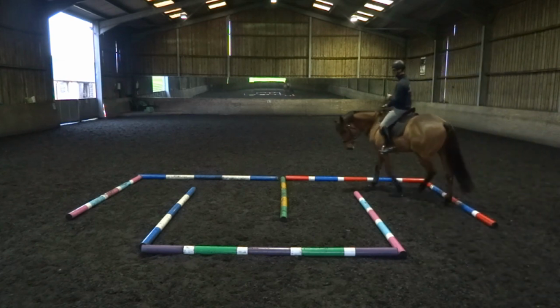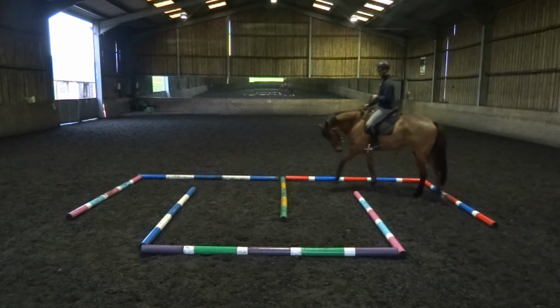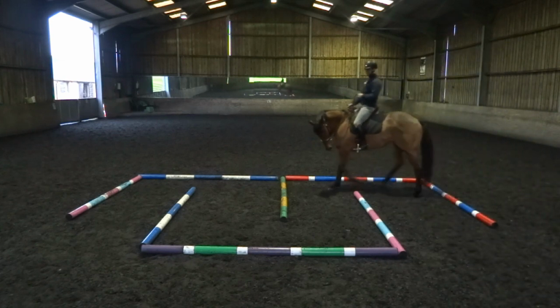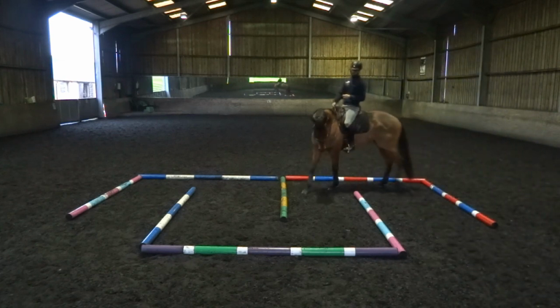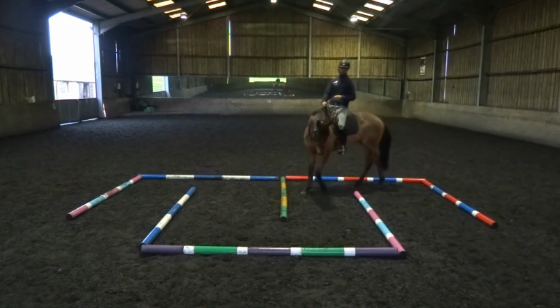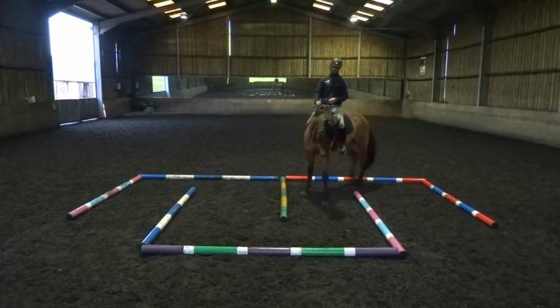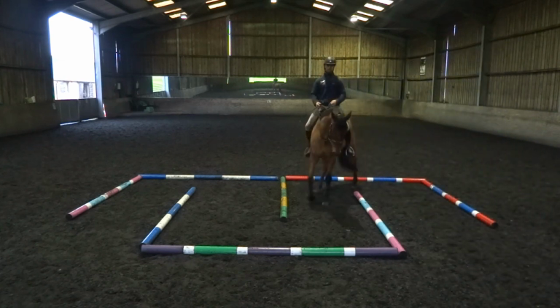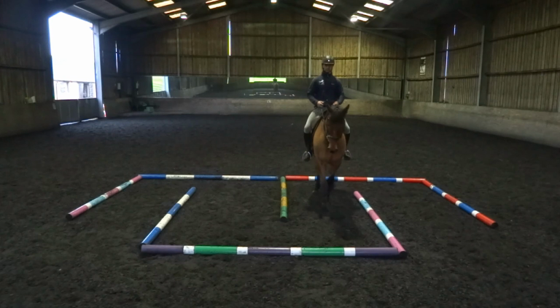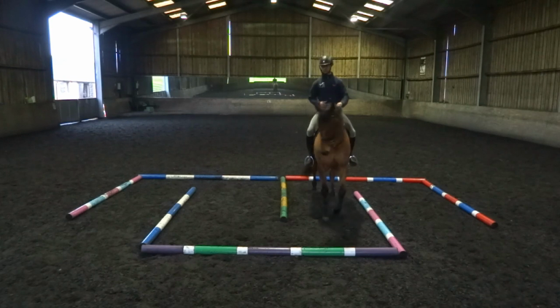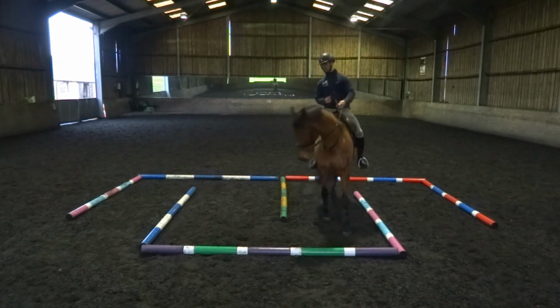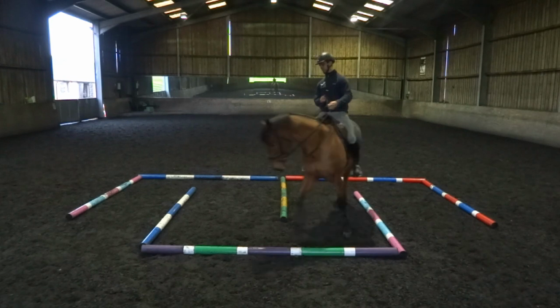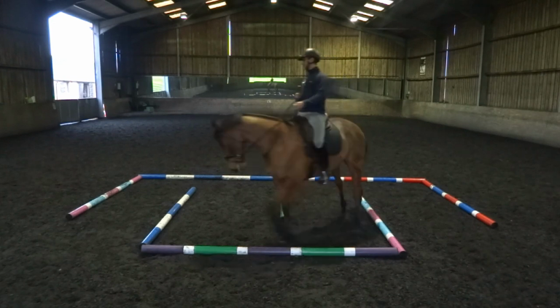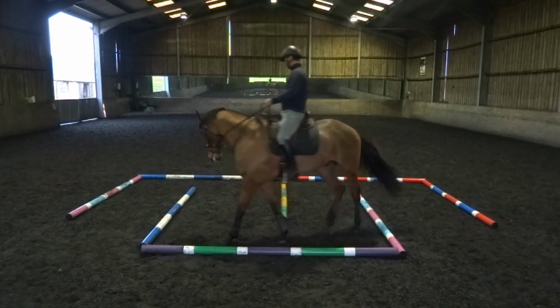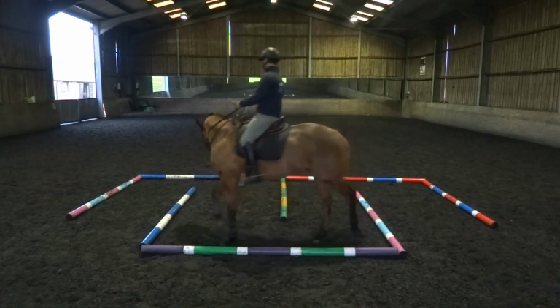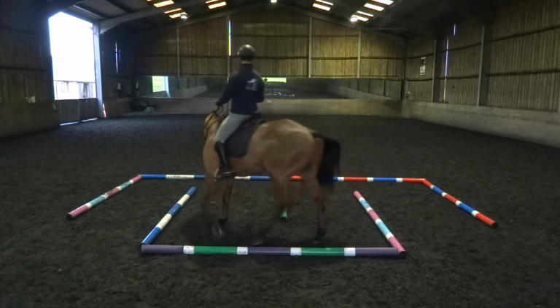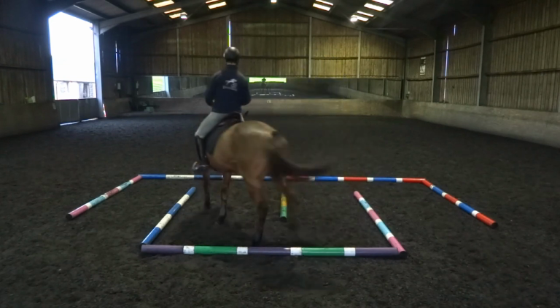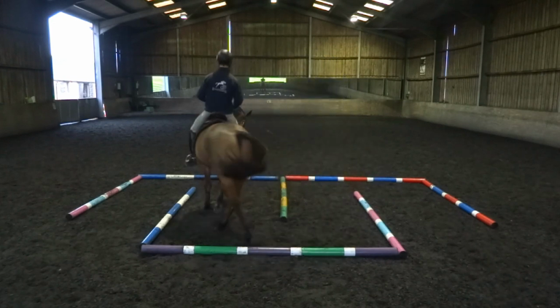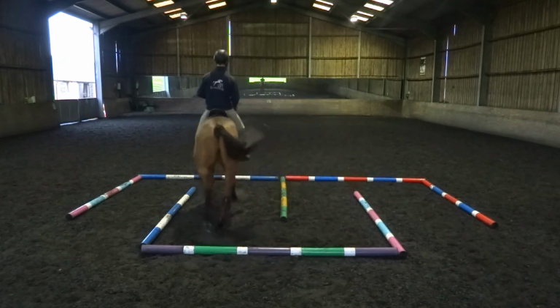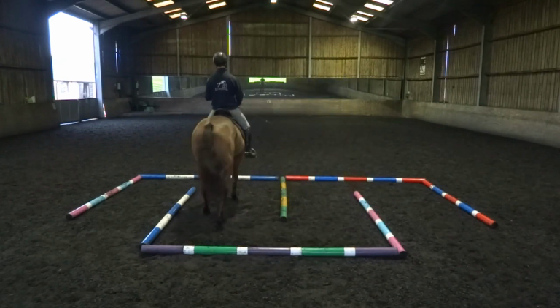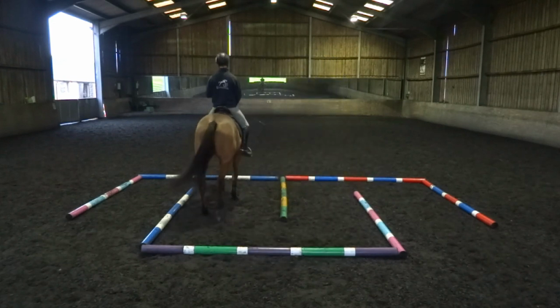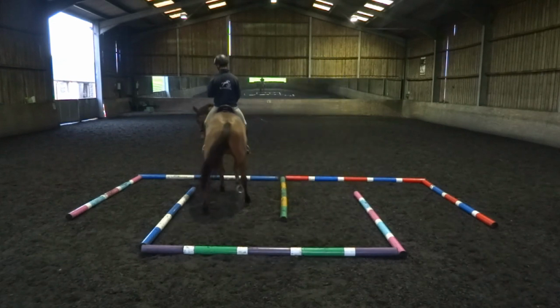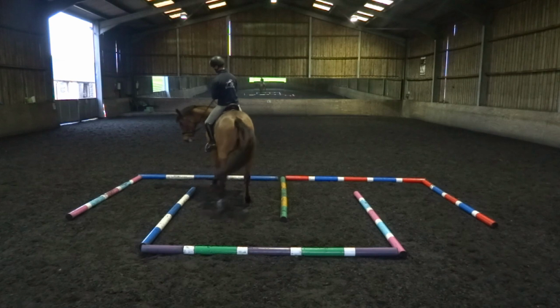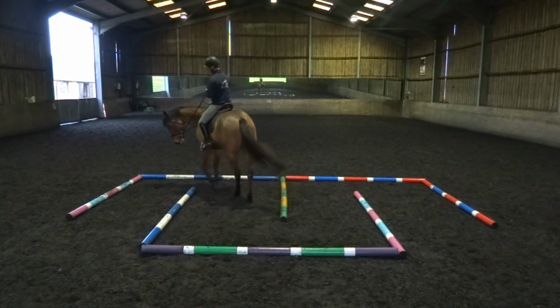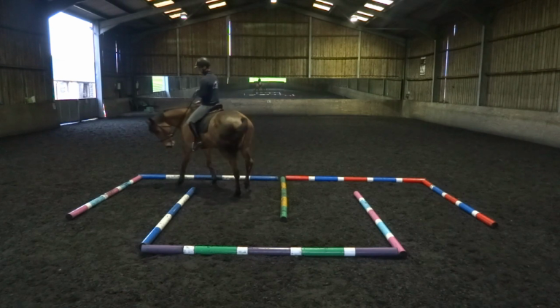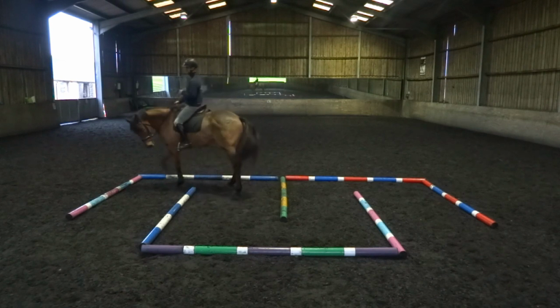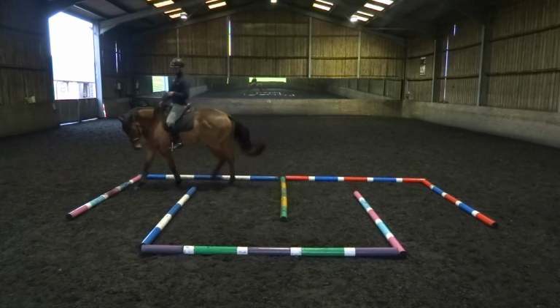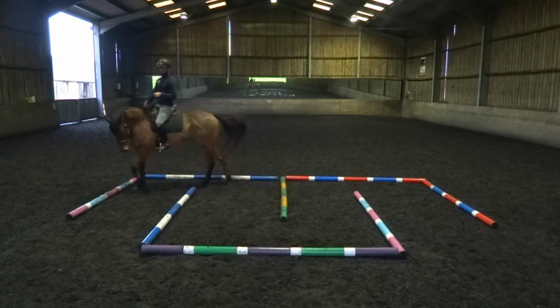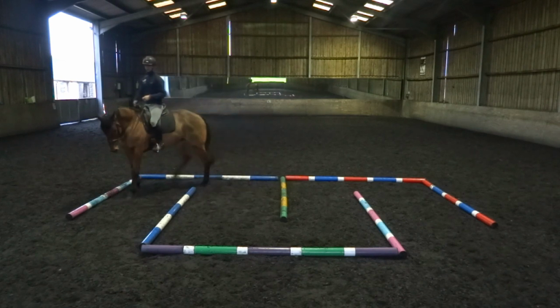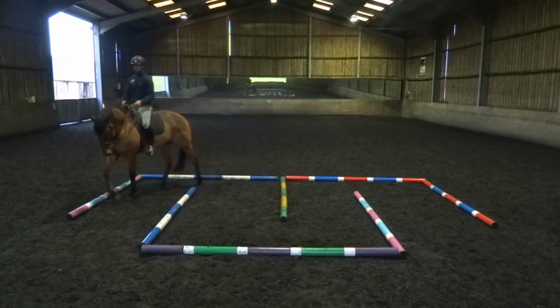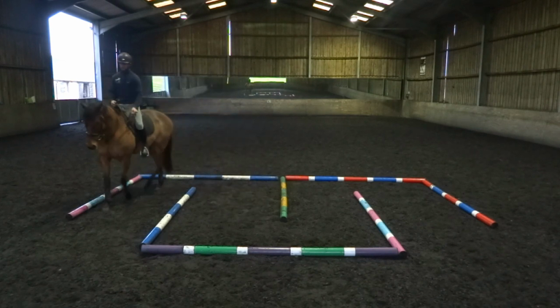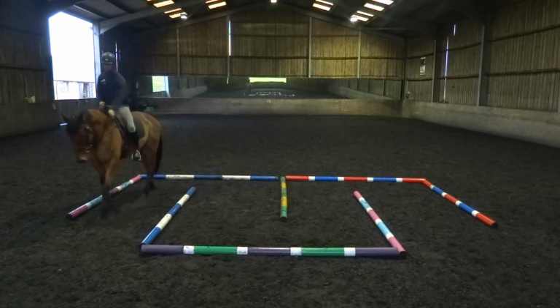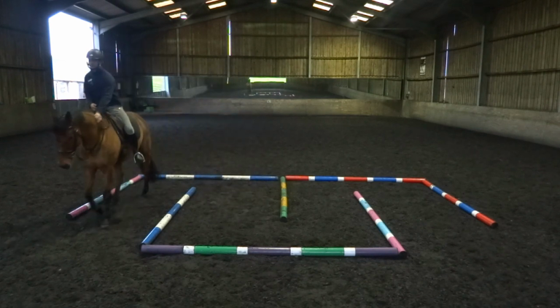In this case speed is your worst enemy, and if your horse is not understanding the question or is struggling to coordinate in the turns, just slow the walk right down and keep practicing. Trust me, it will get better soon.